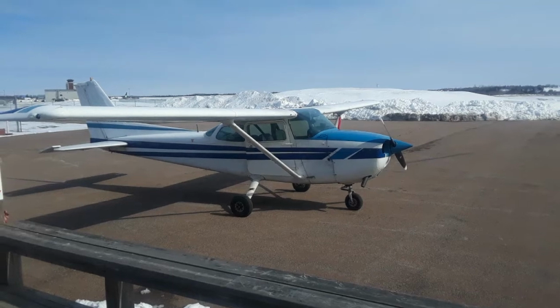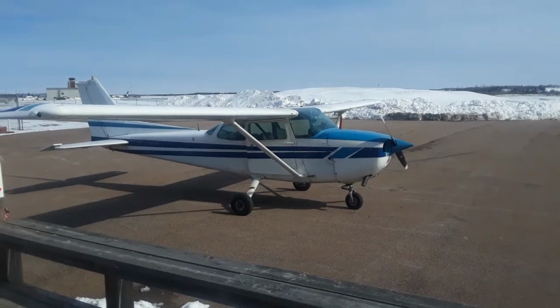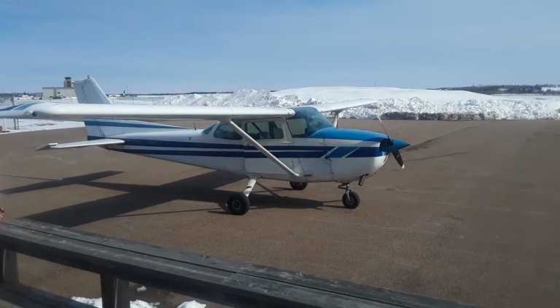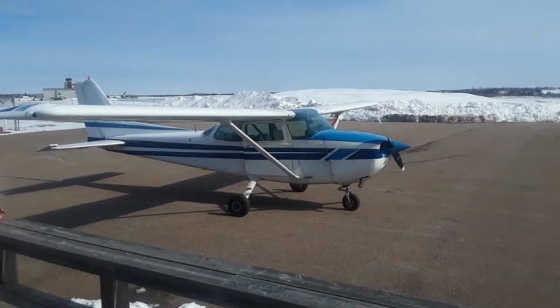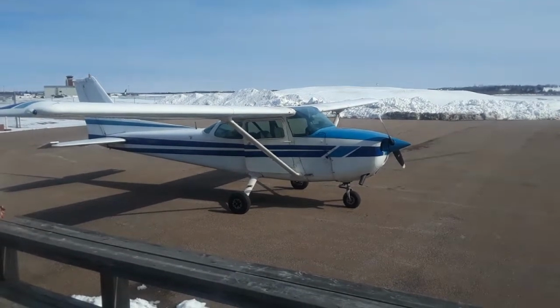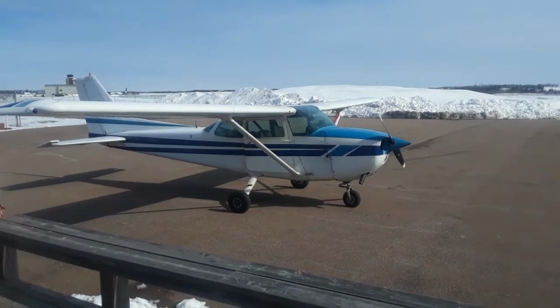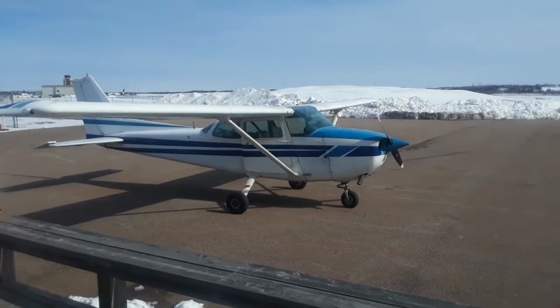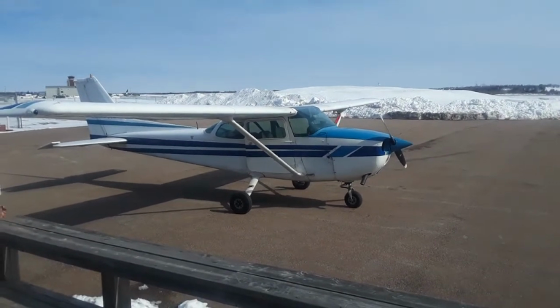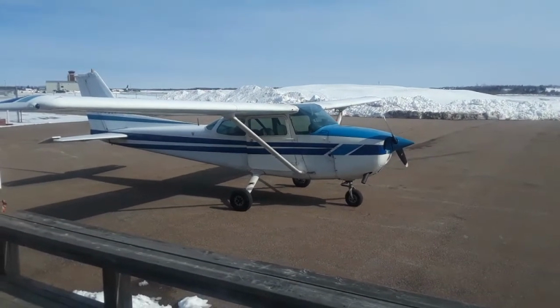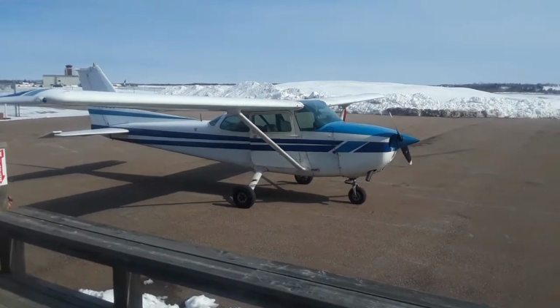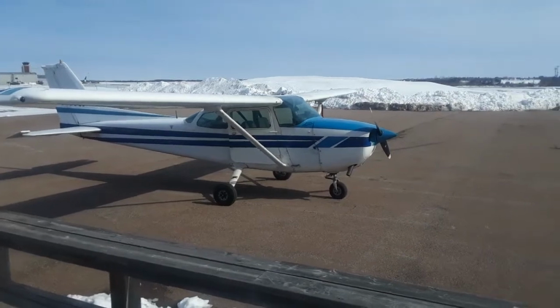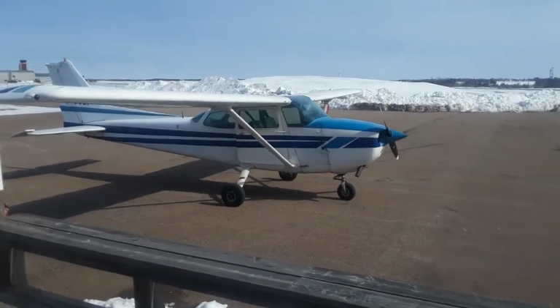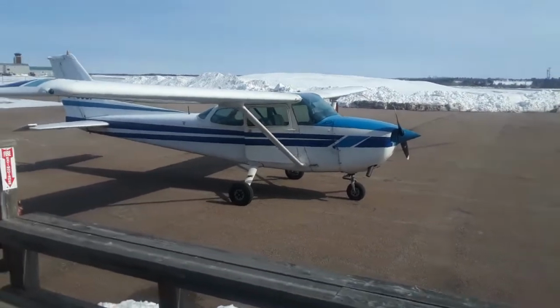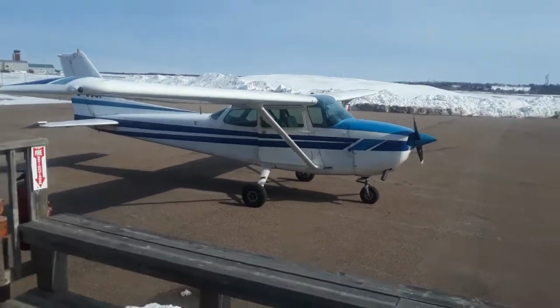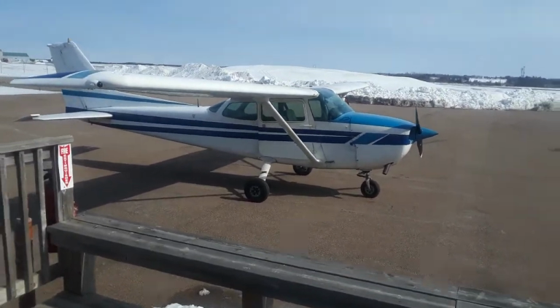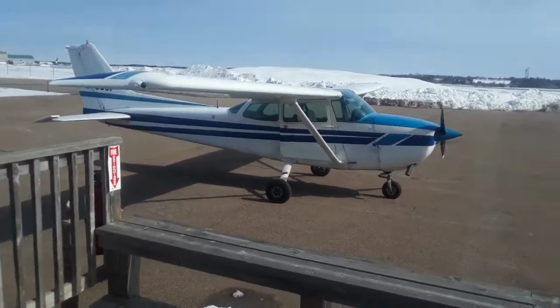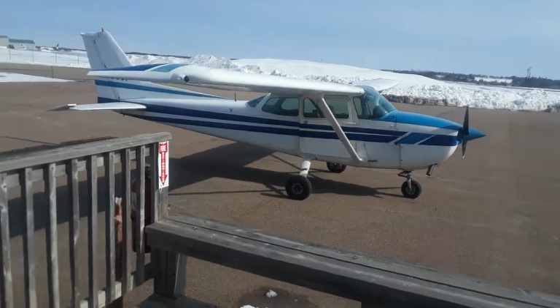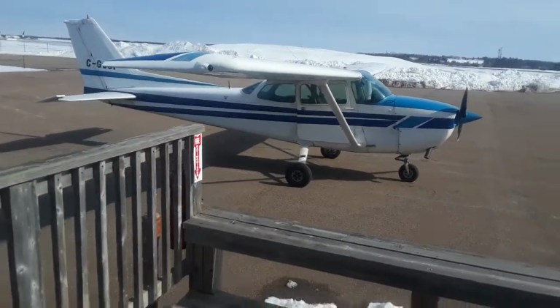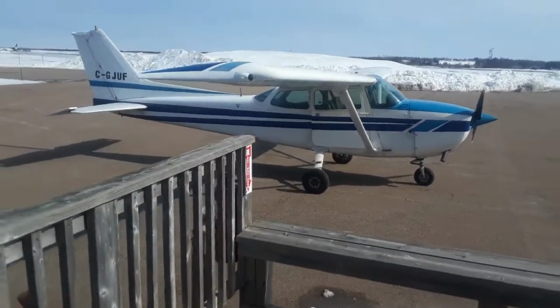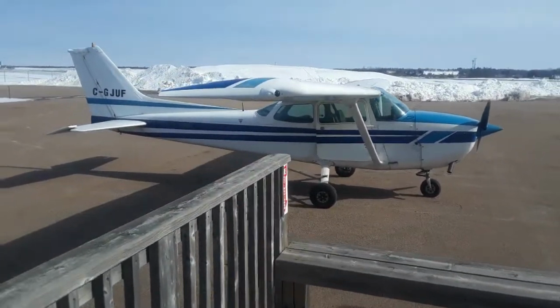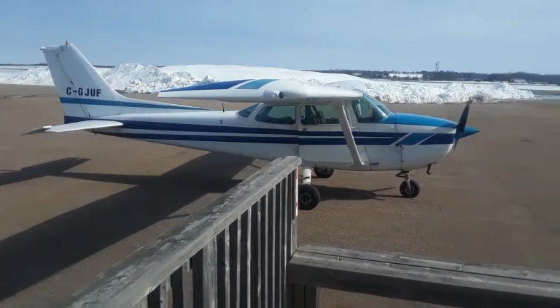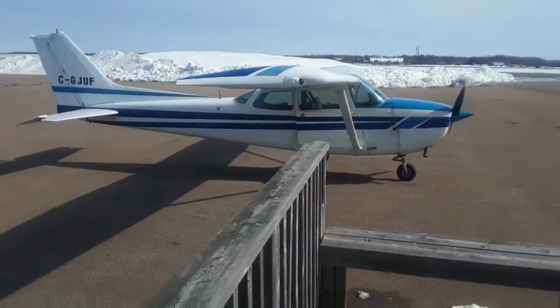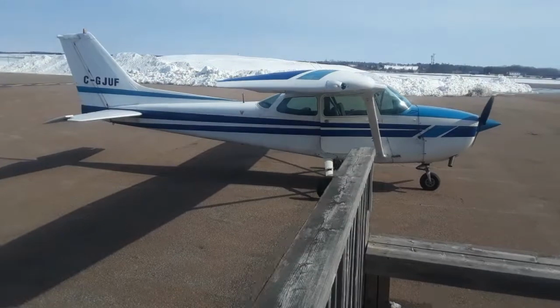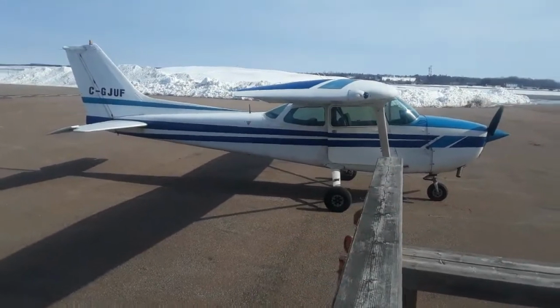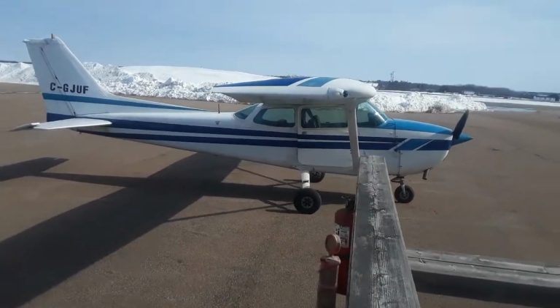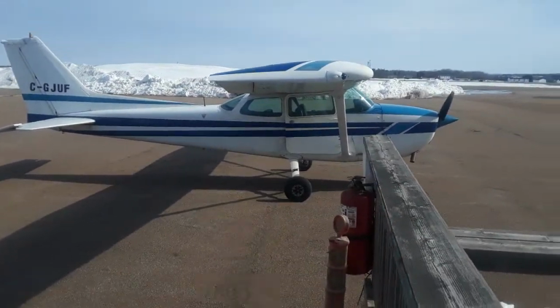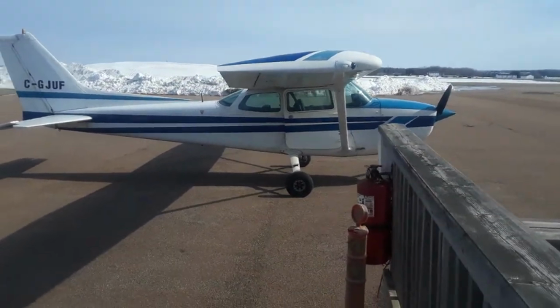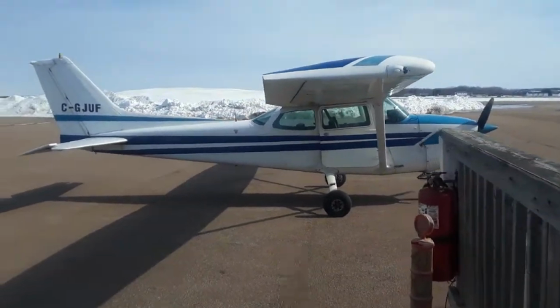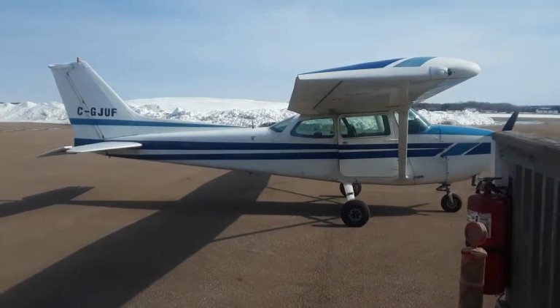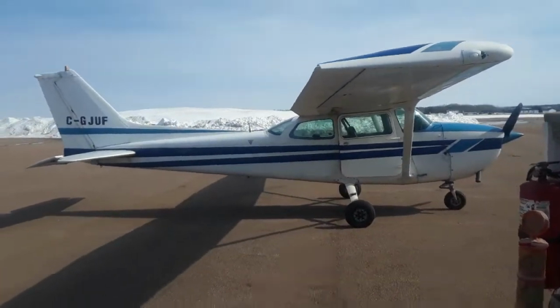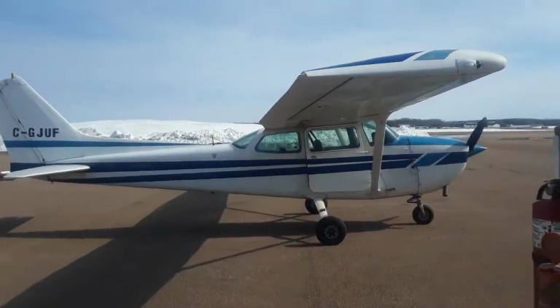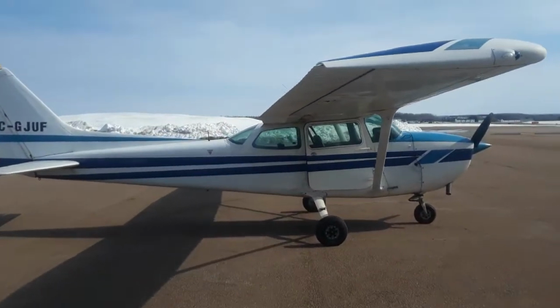Here we are at Sea Eagle Aviation. I'm just standing on the deck of my office, the General Aviation Gateway, and I'd like to introduce to you folks Charlie Golf Juliet Uniform Foxtrot, affectionately known by me and my students as Julie.